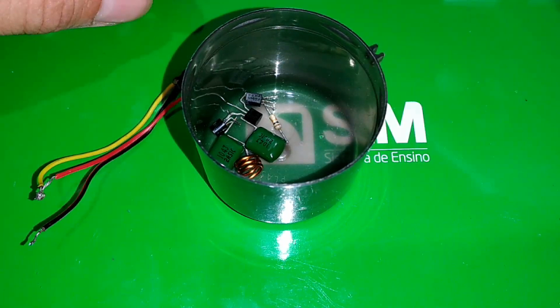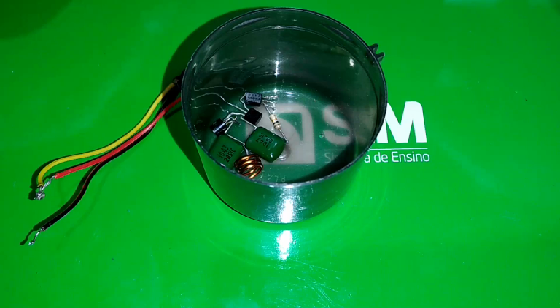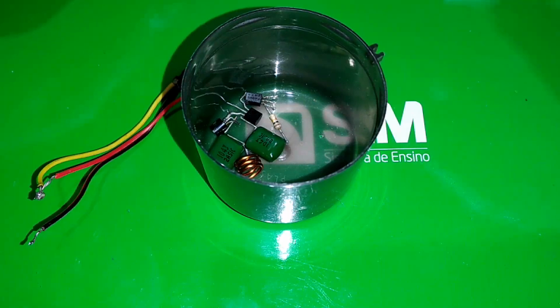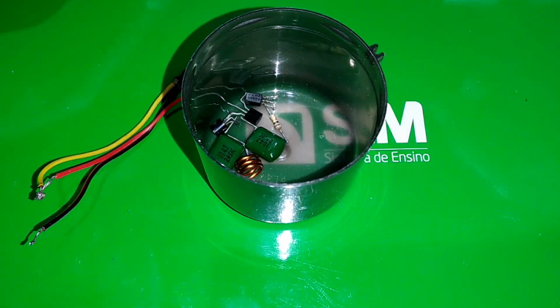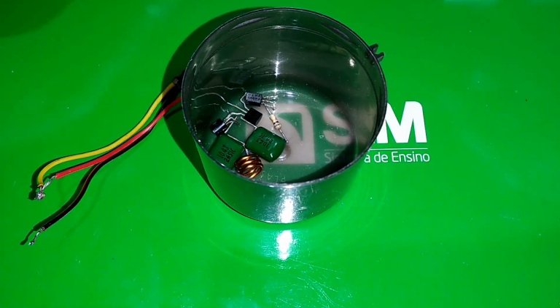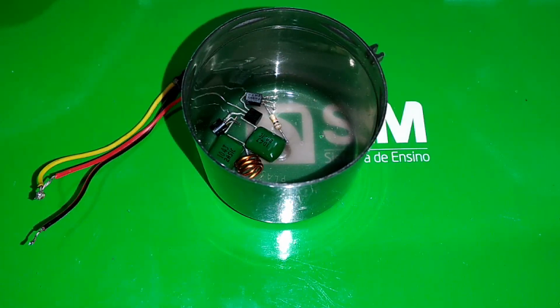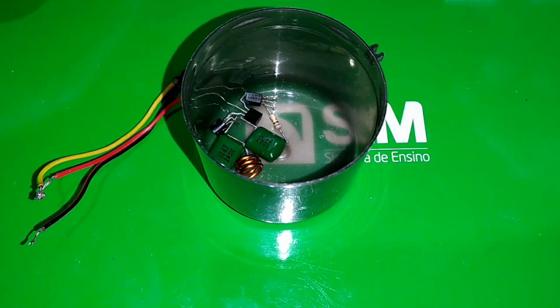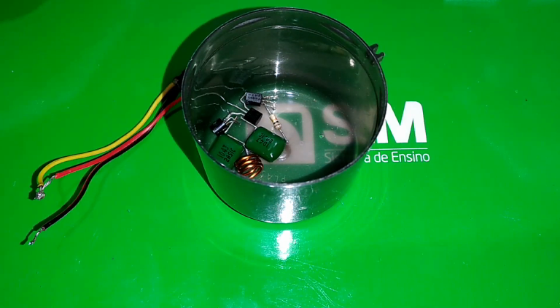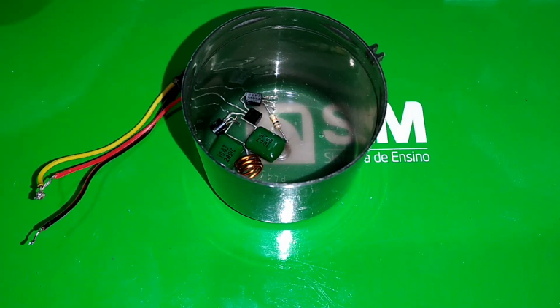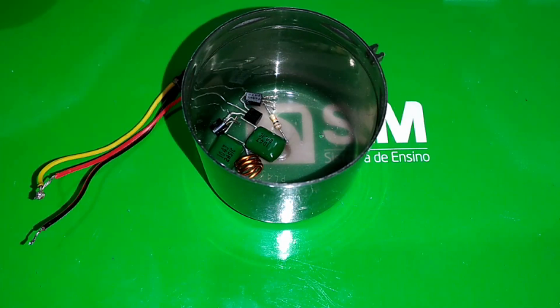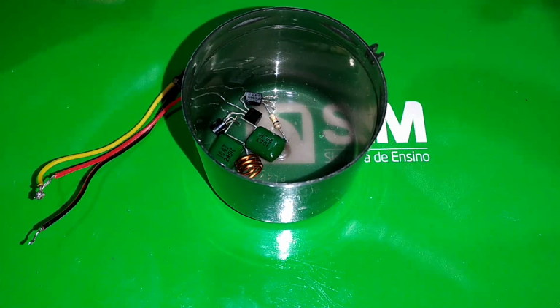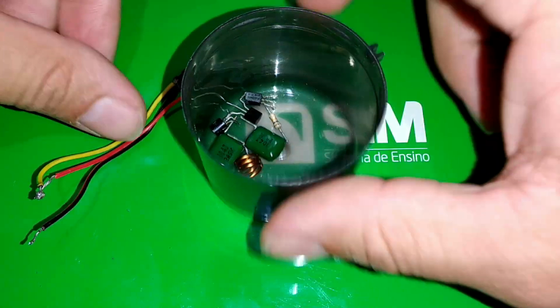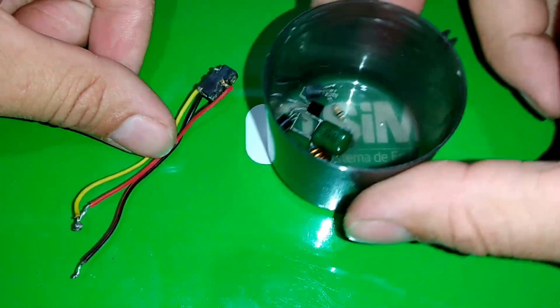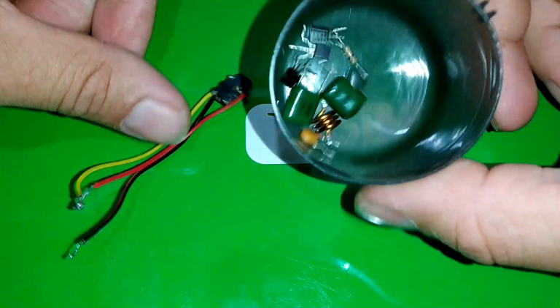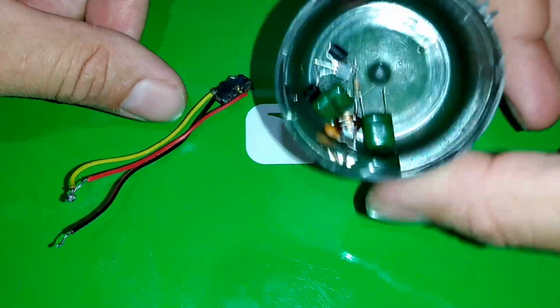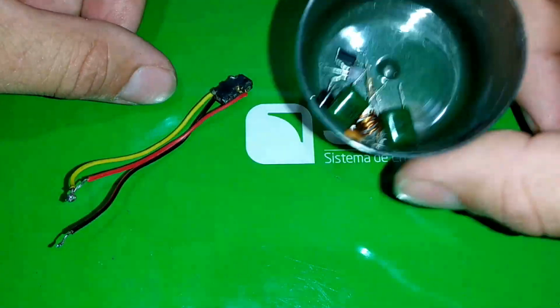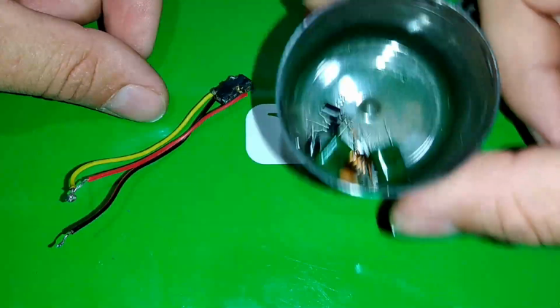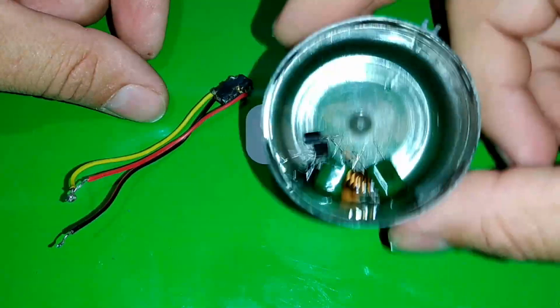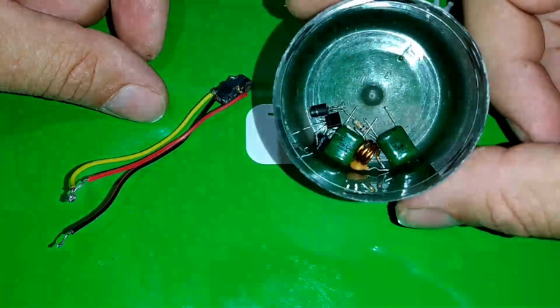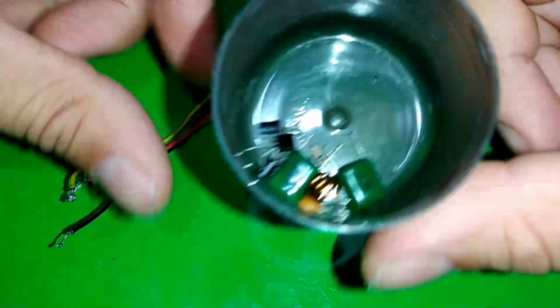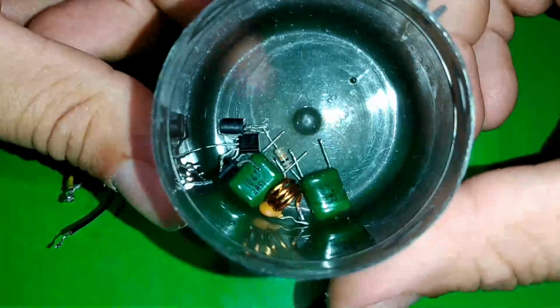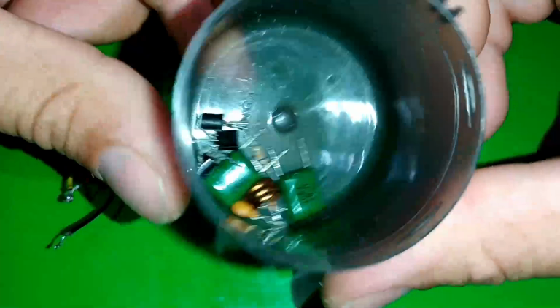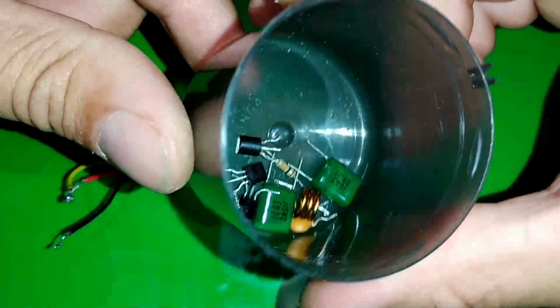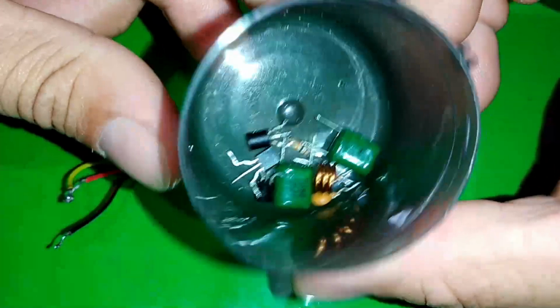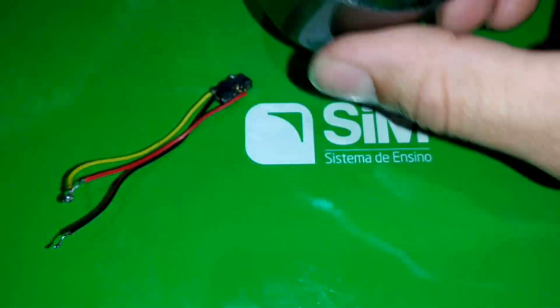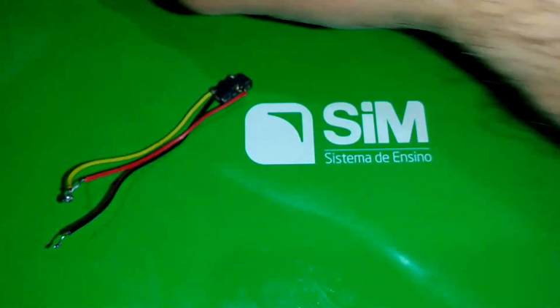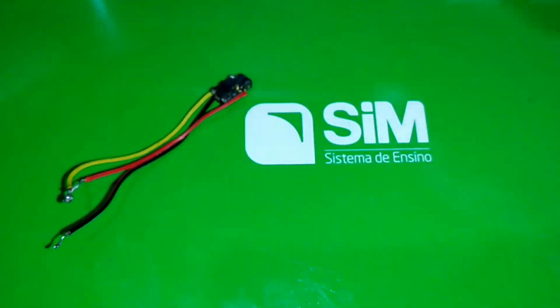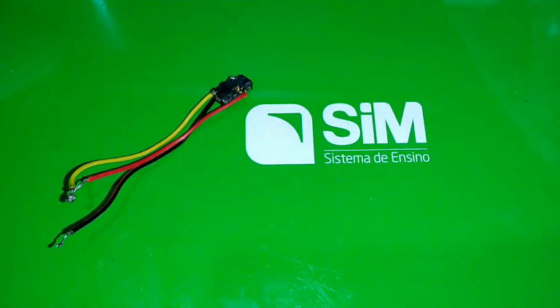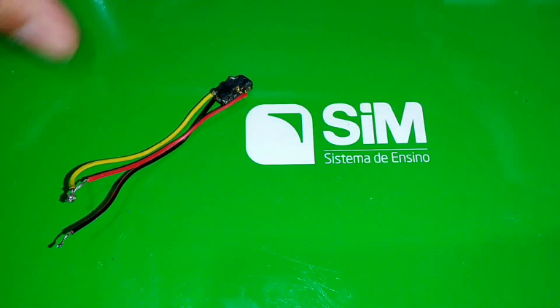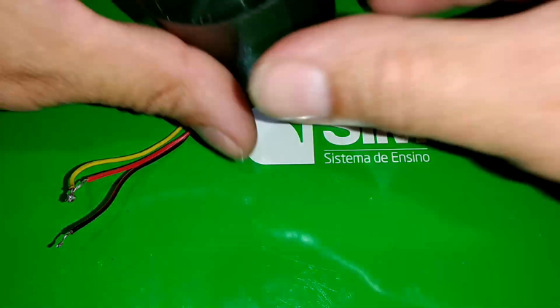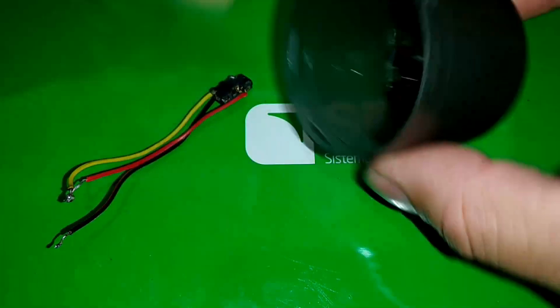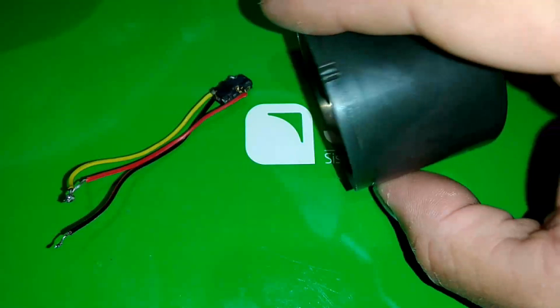Mas vamos lá pessoal, esse vídeo aqui é como fazer um micro rádio caseiro. Nós vamos fazer um micro rádio aqui com poucos componentes. Veja aqui o meu potinho — olha aí, poucas coisas. Vamos iniciar a montagem.